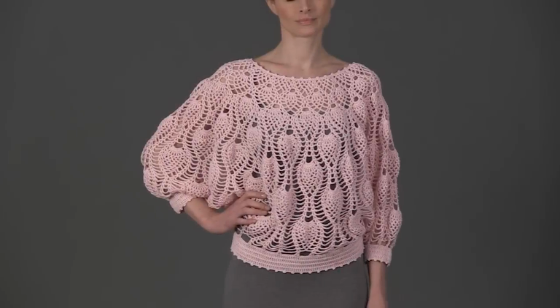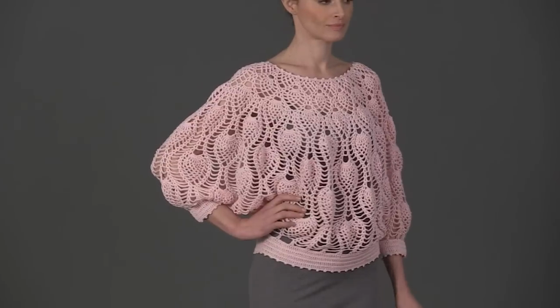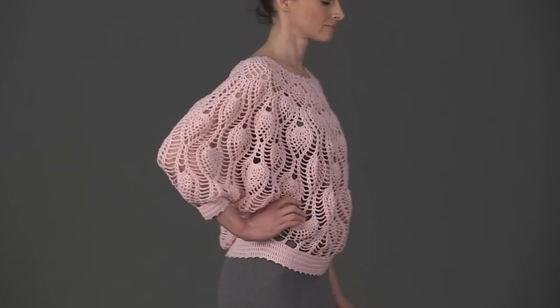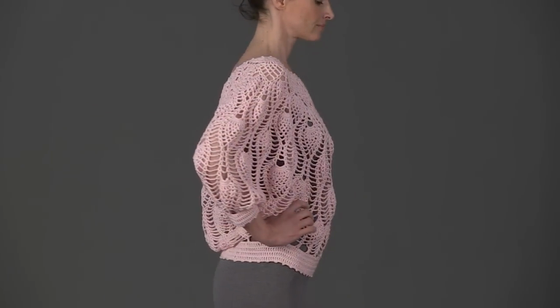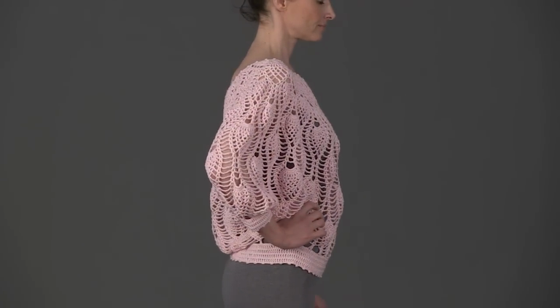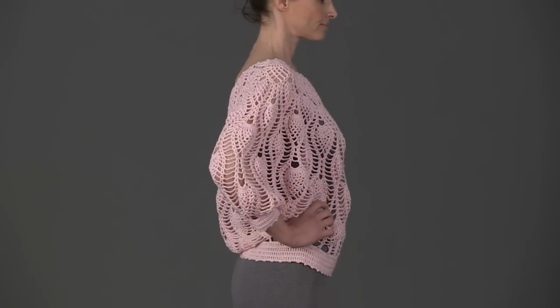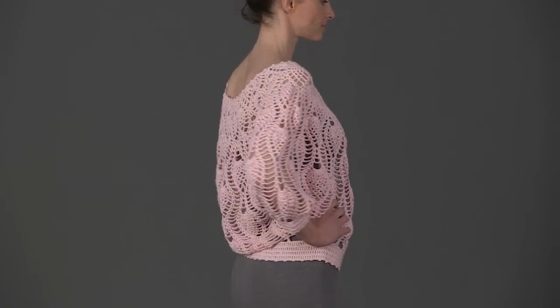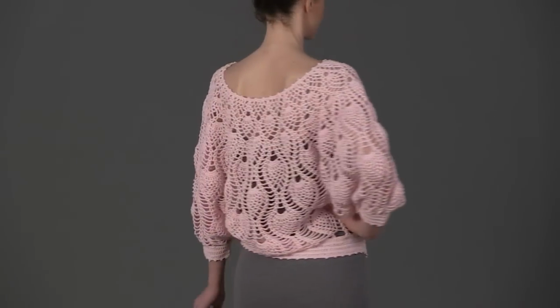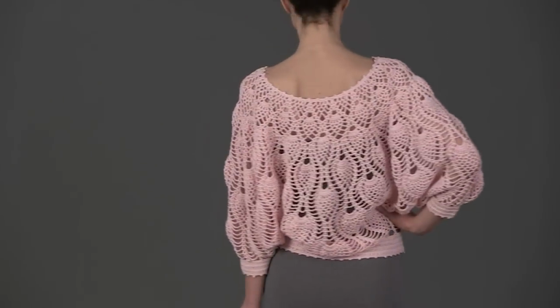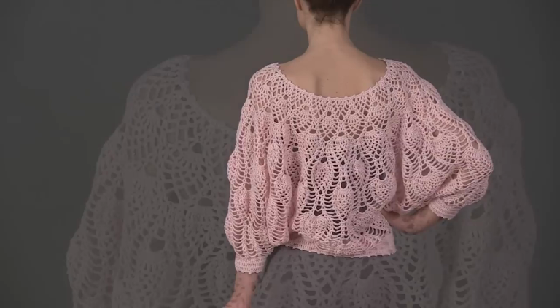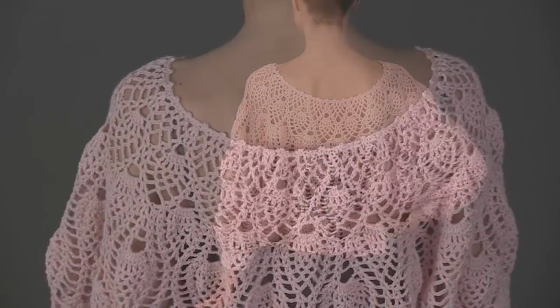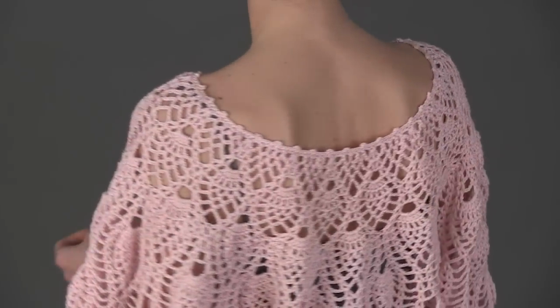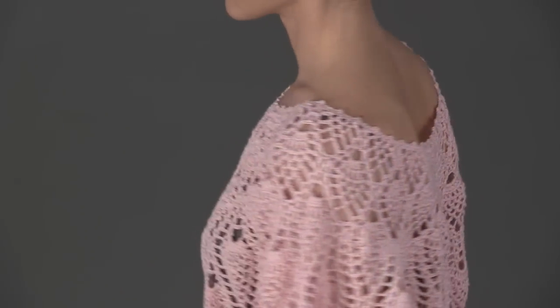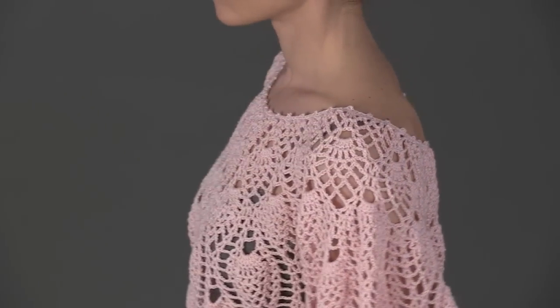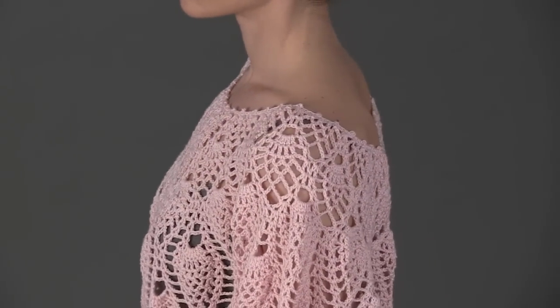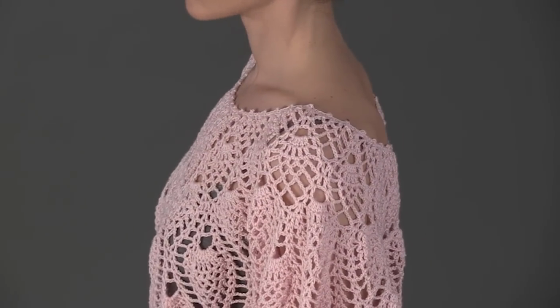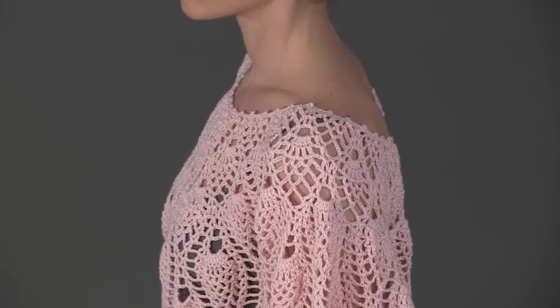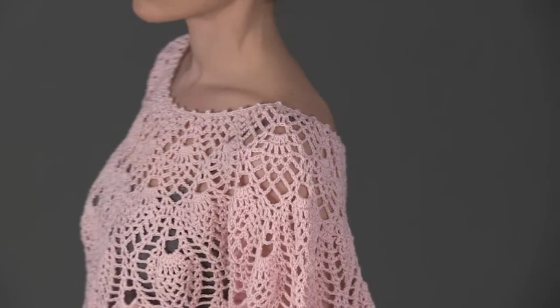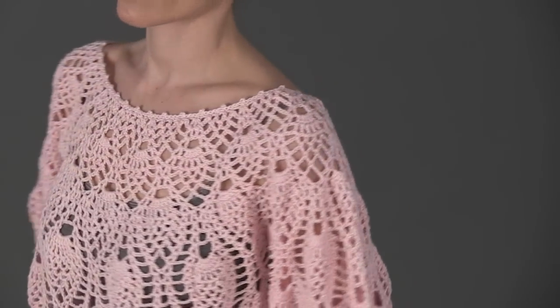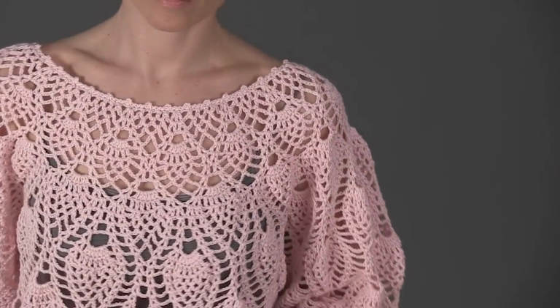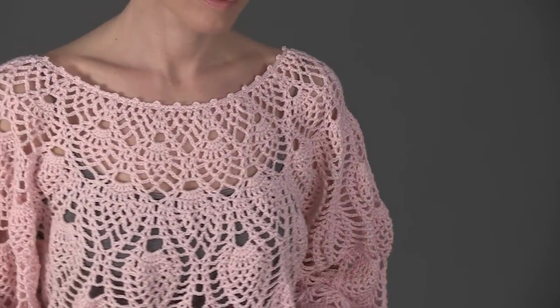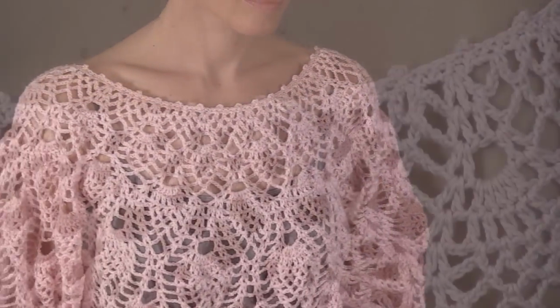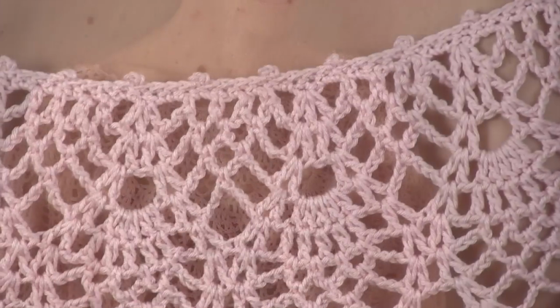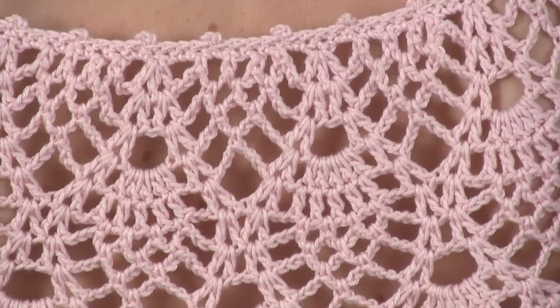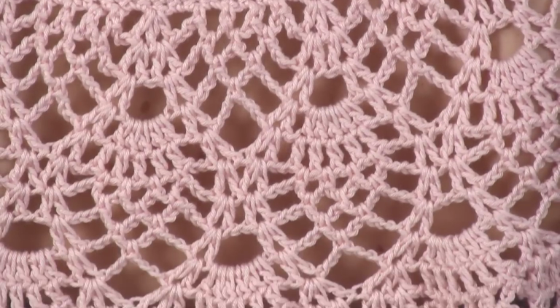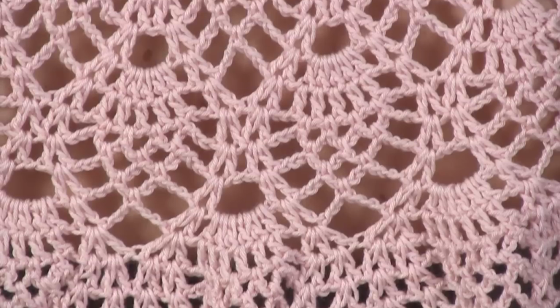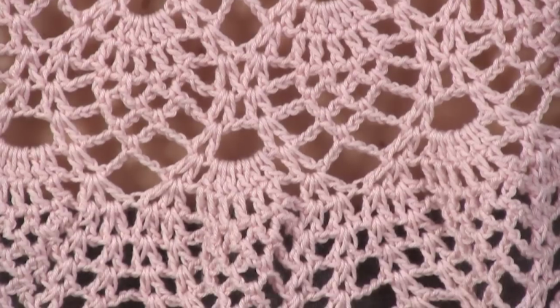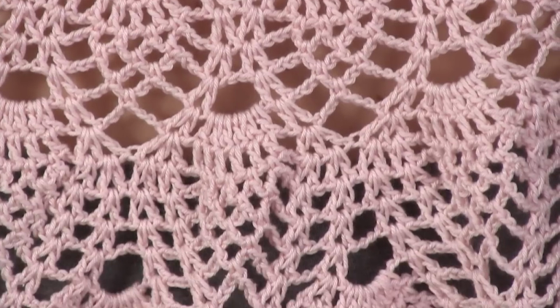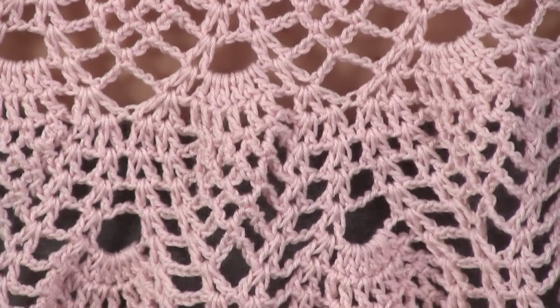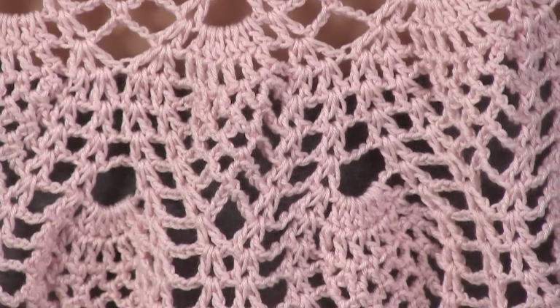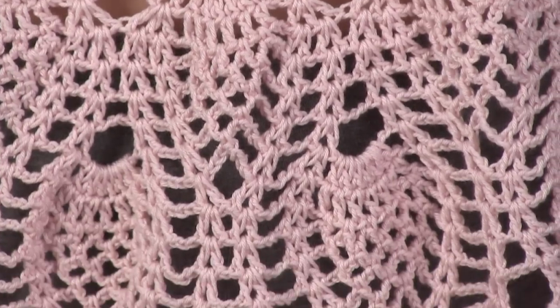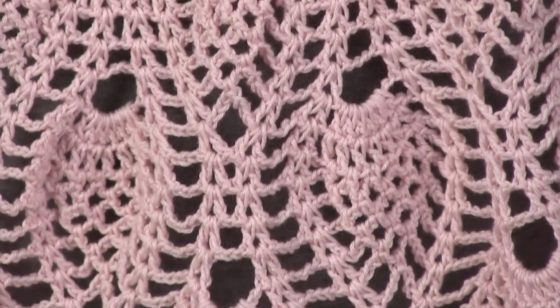Yoko Hata designed this lovely crochet dolman top. It is worked in the round in one piece from the neck down in the traditional pineapple stitch. The pineapples get larger as stitches are added to increase the circle.